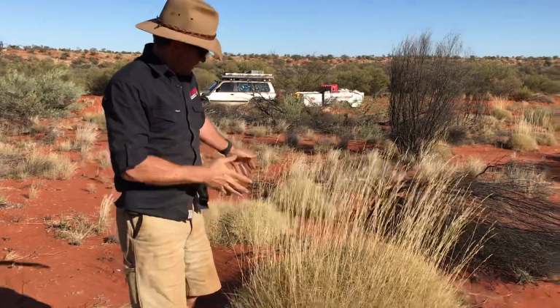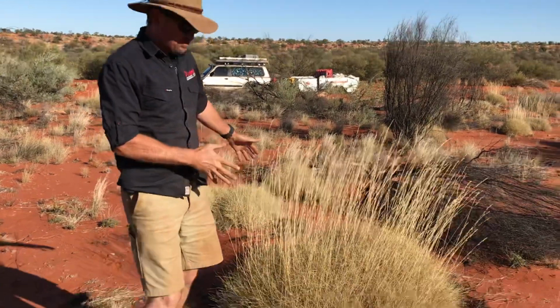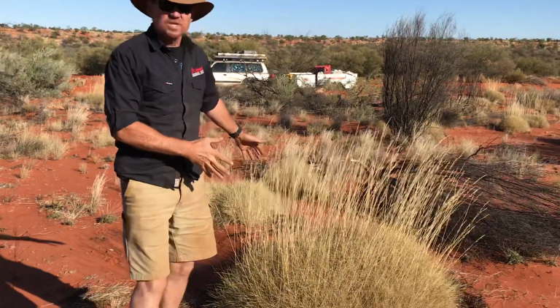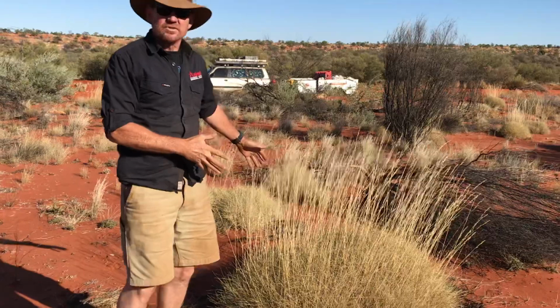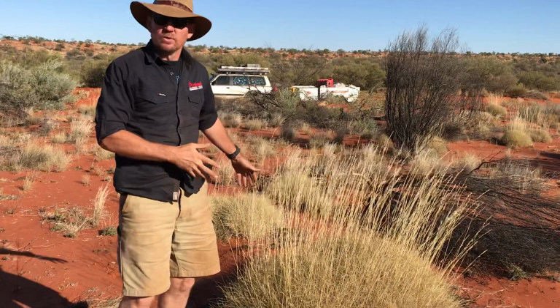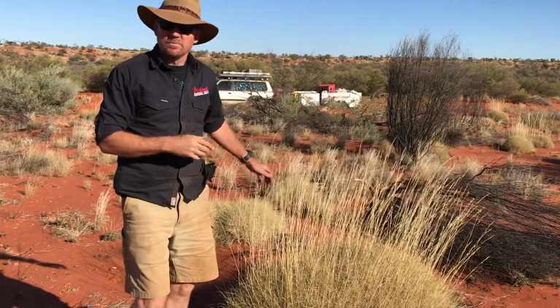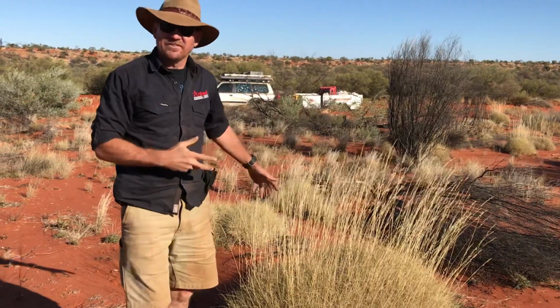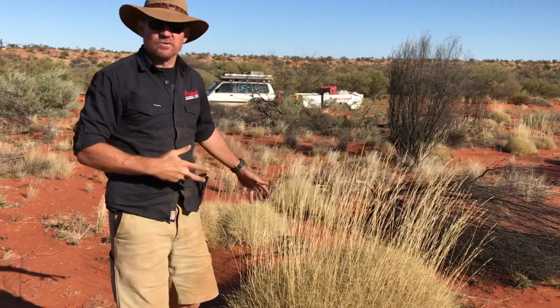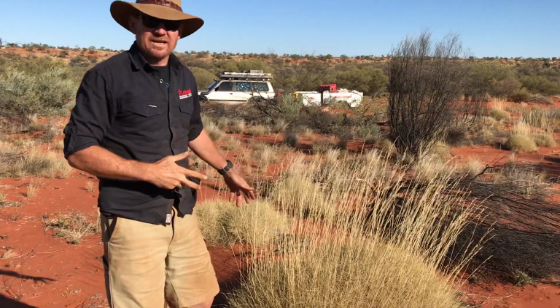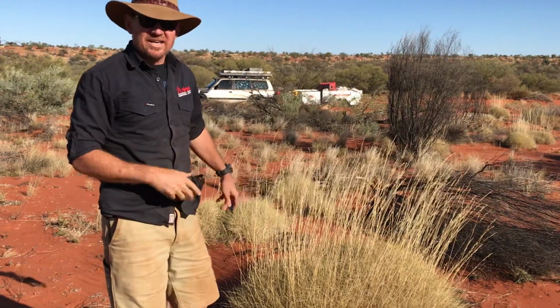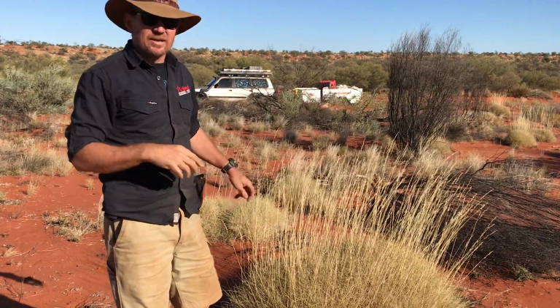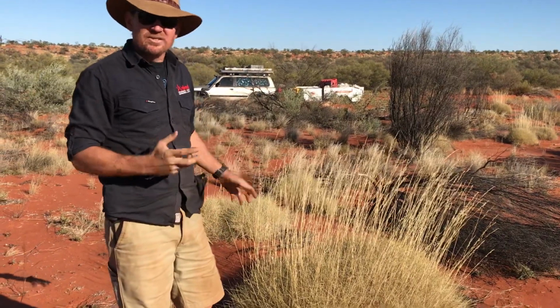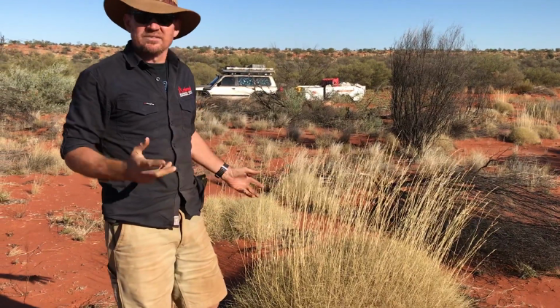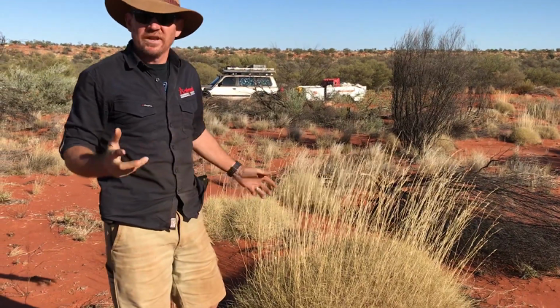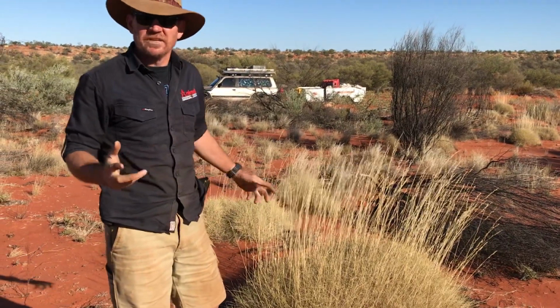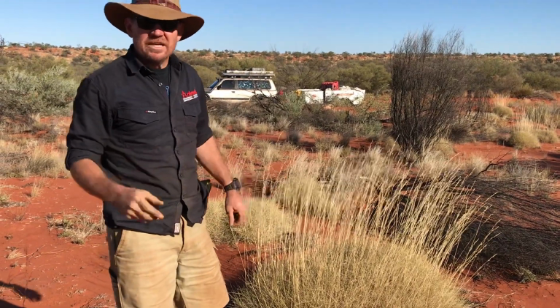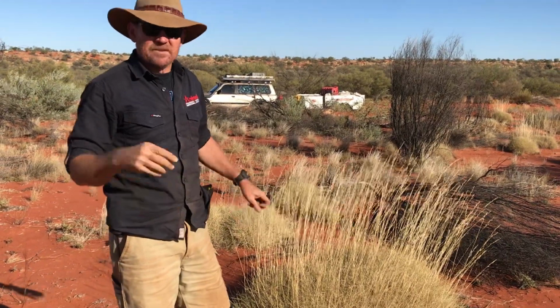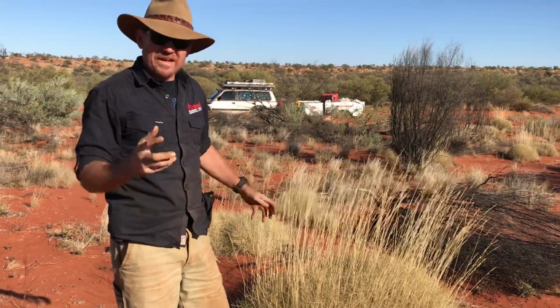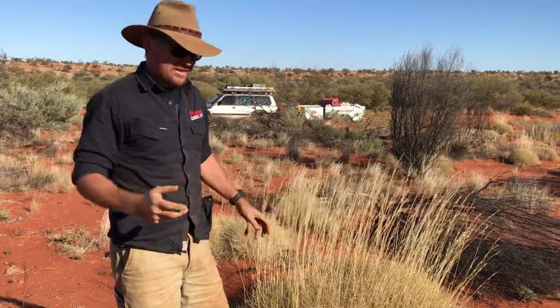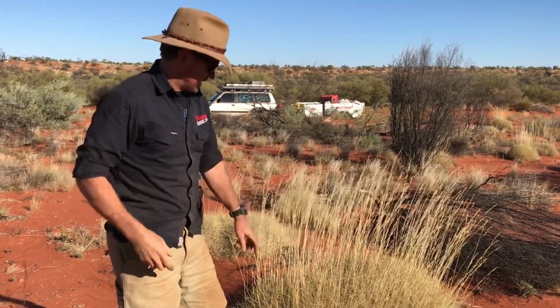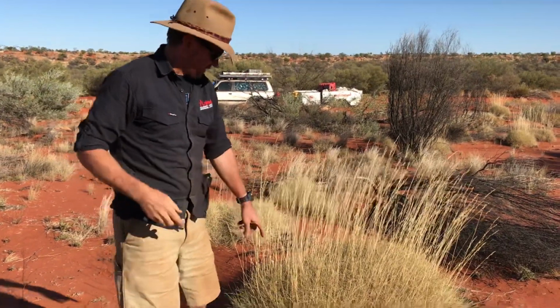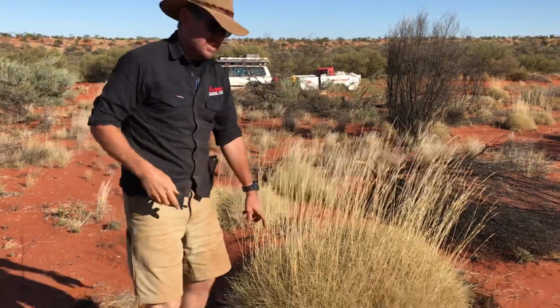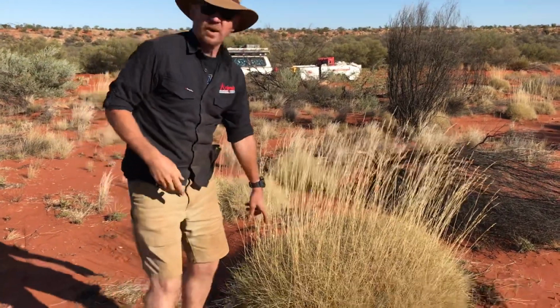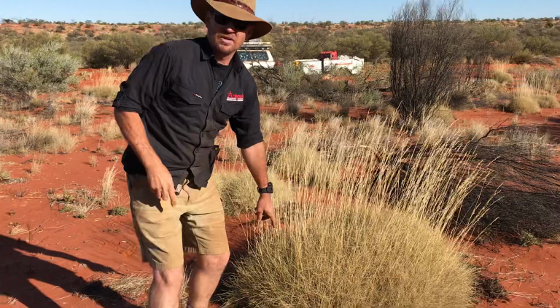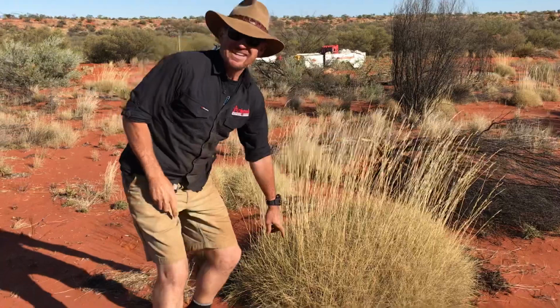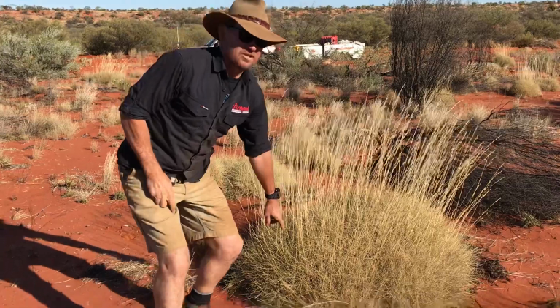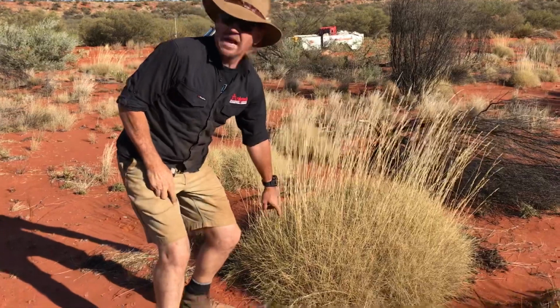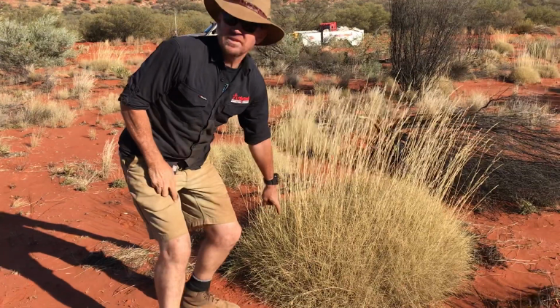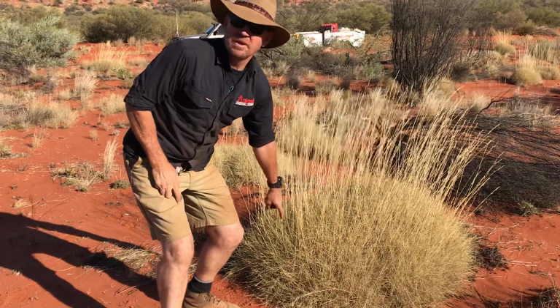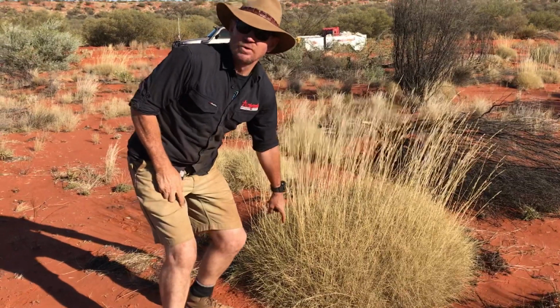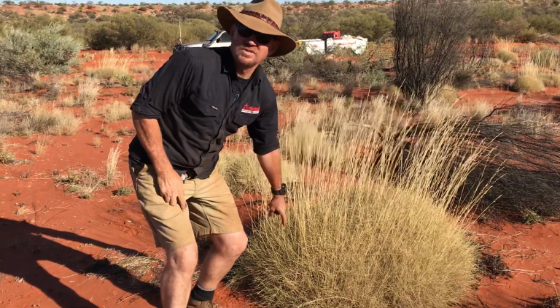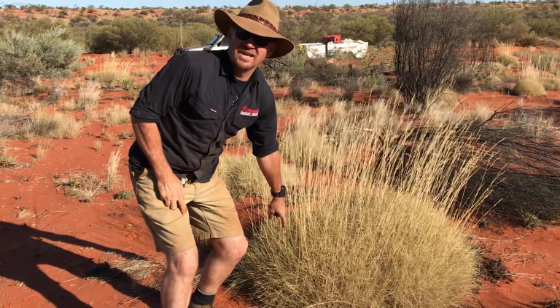This bush here is called spinifex grass. Now it looks nice and fluffy, but in fact it's got these spikes on it — they're sharper than your mother-in-law's tongue.